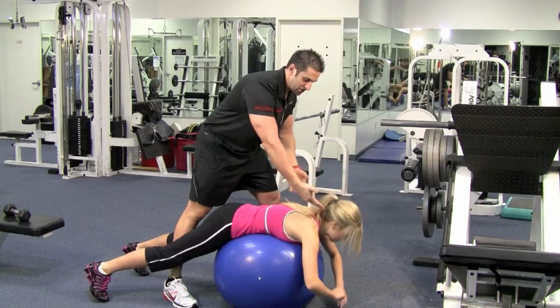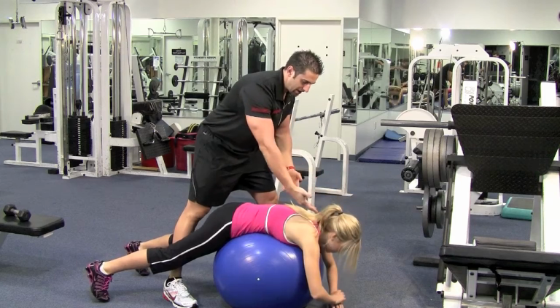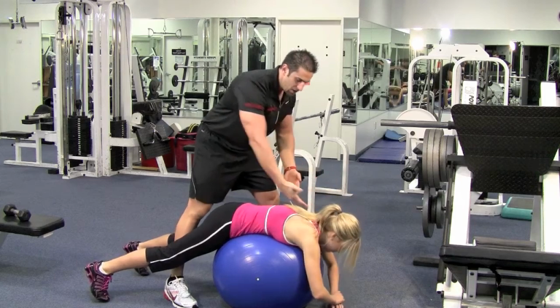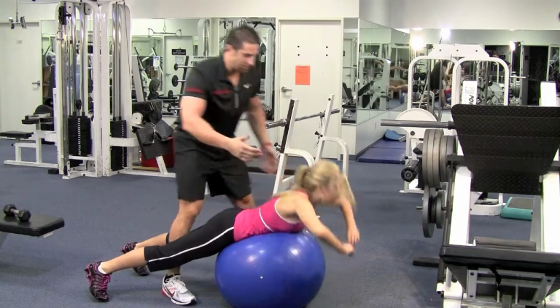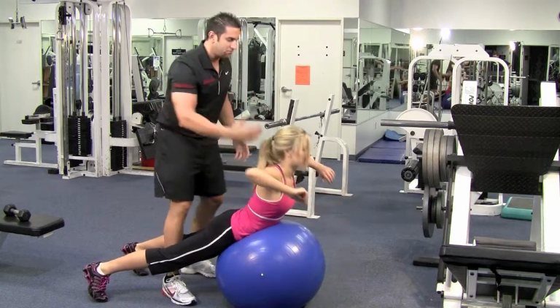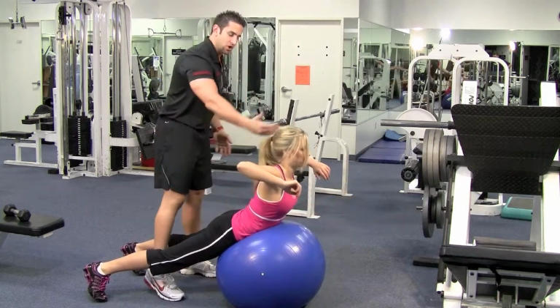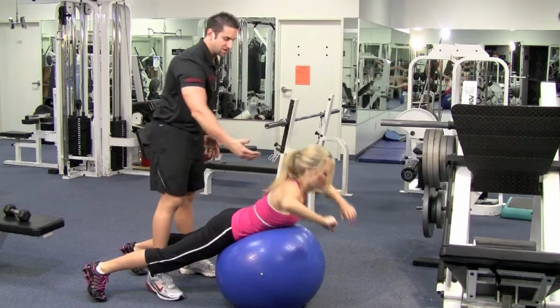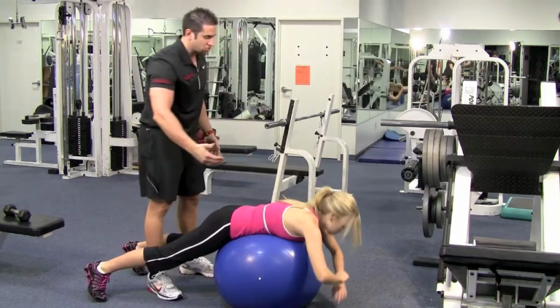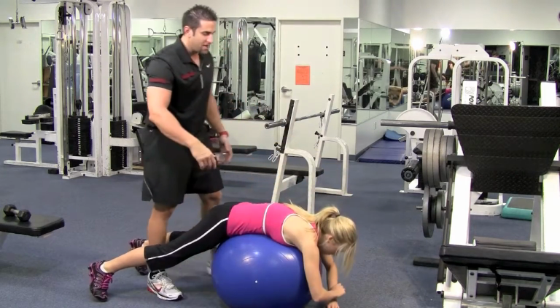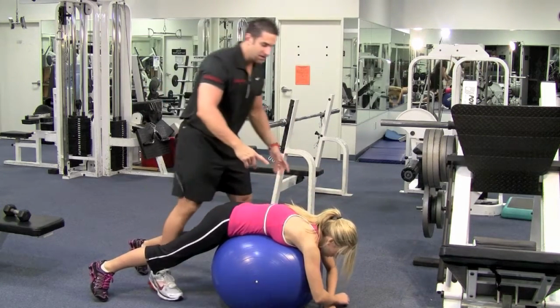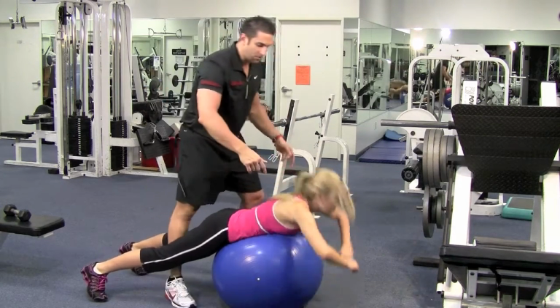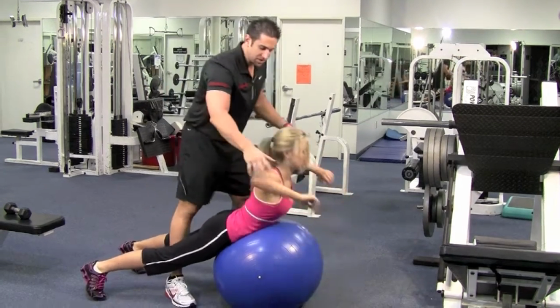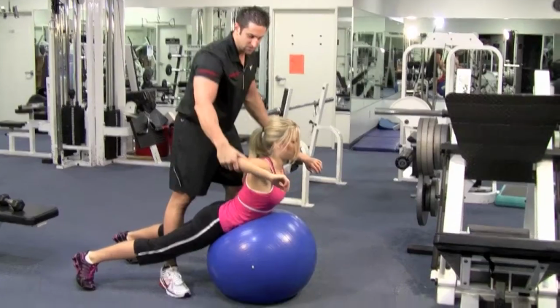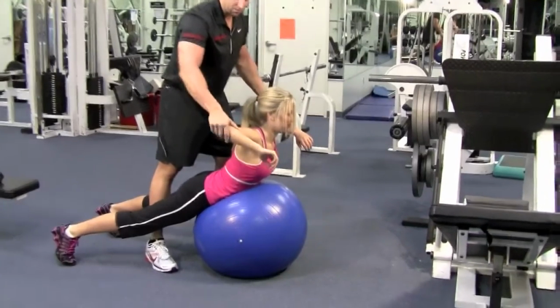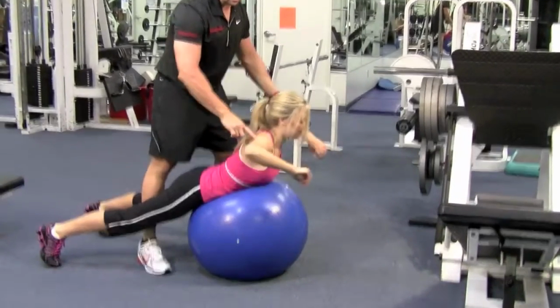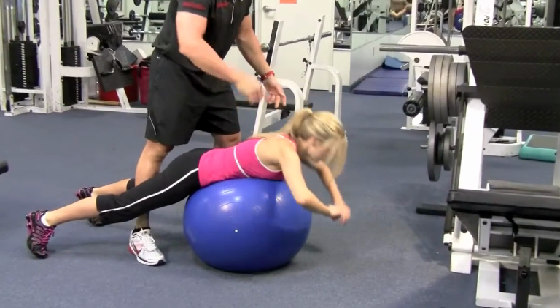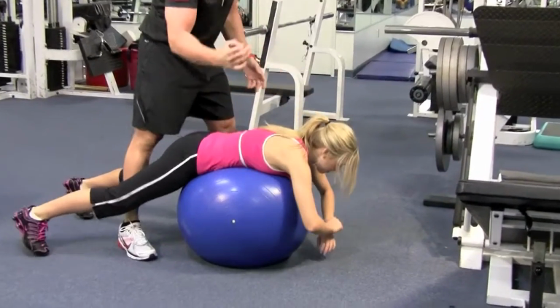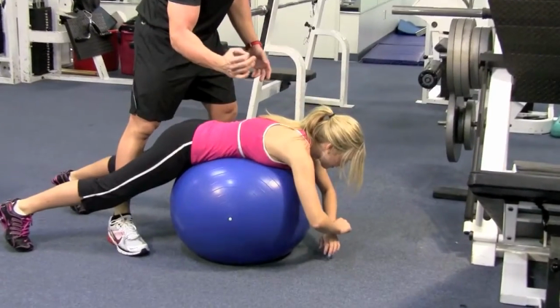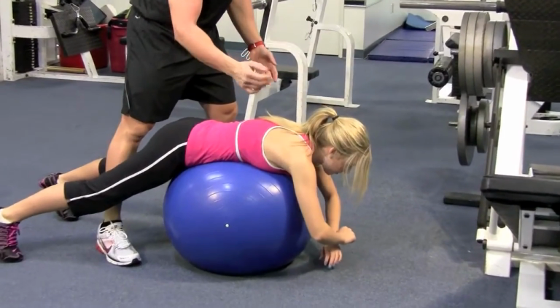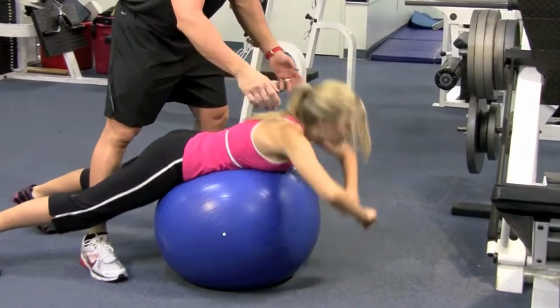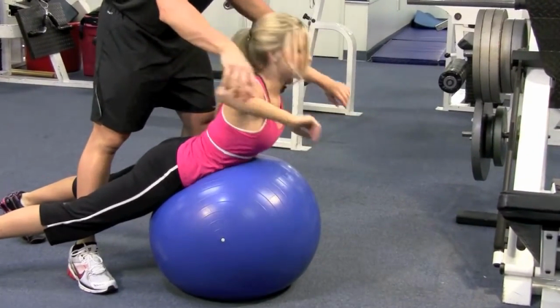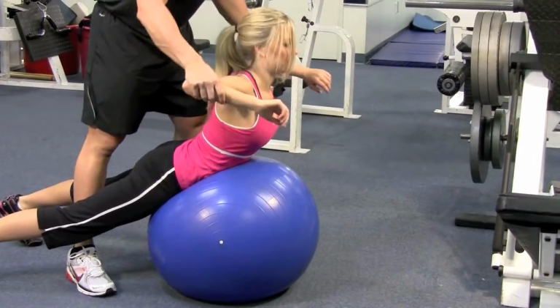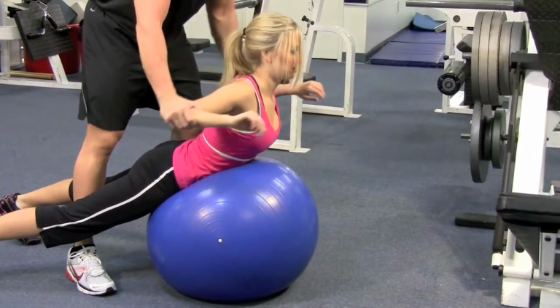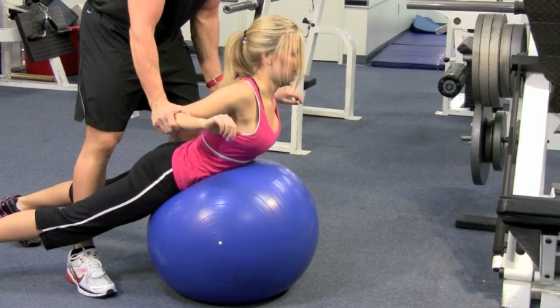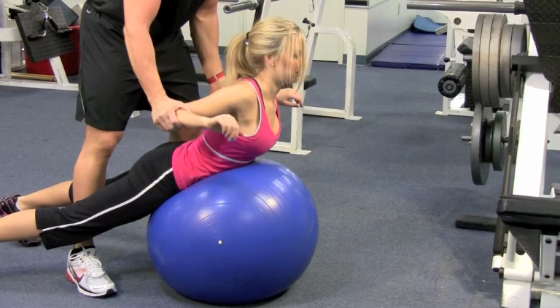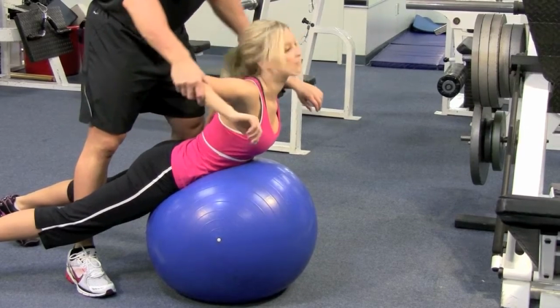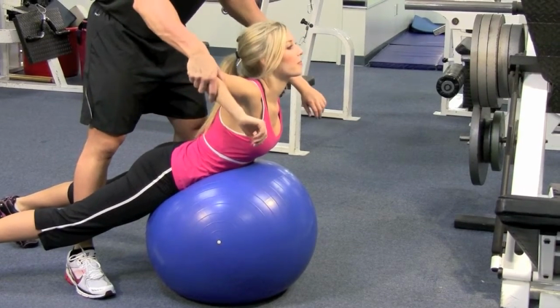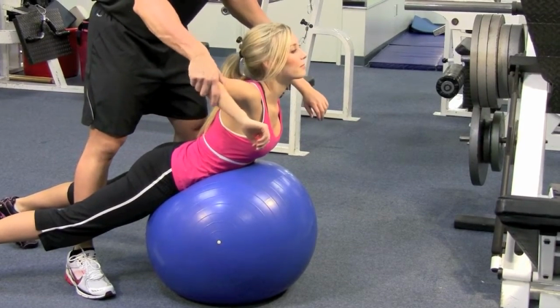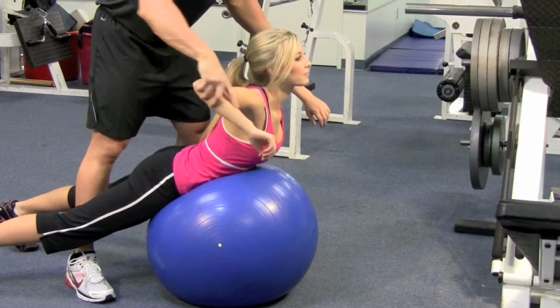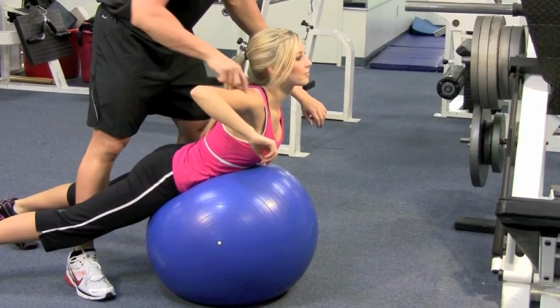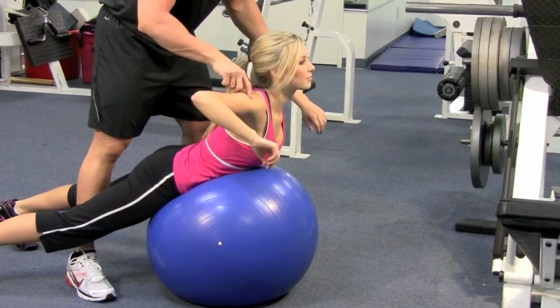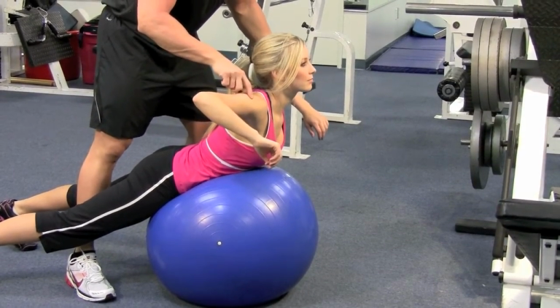Breathe in on the way down, breathe out on the way up, keep your head nice and straight. Look at her elbows when she comes up — how it's lined up with her rear deltoid. This is great for your posture. Make sure your arms come up here and make your arms 90 degree angles, not down here.